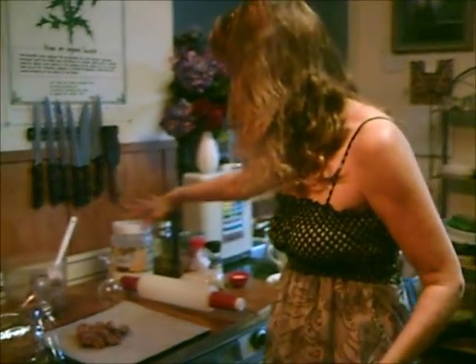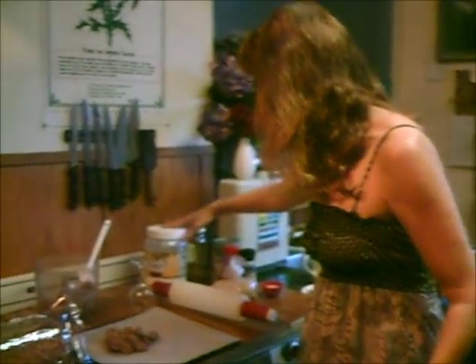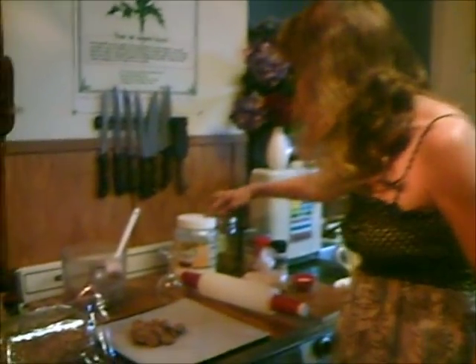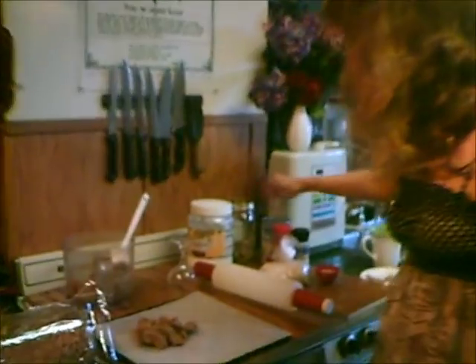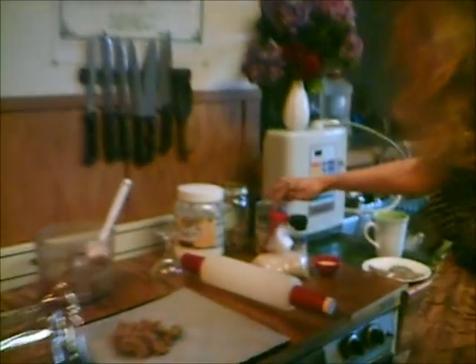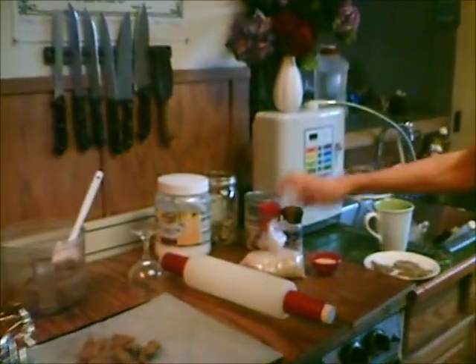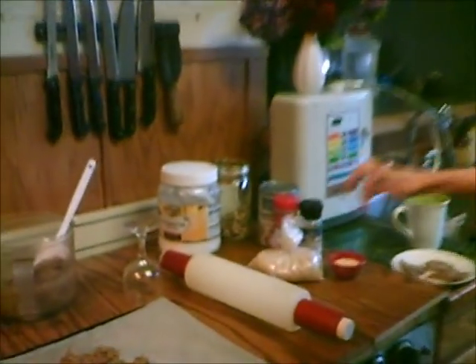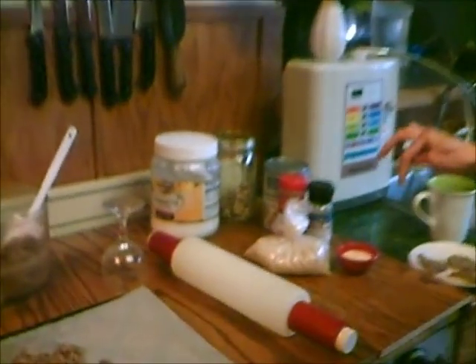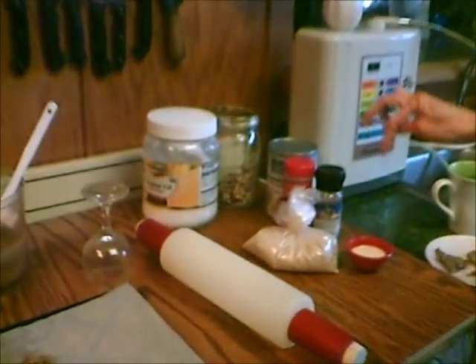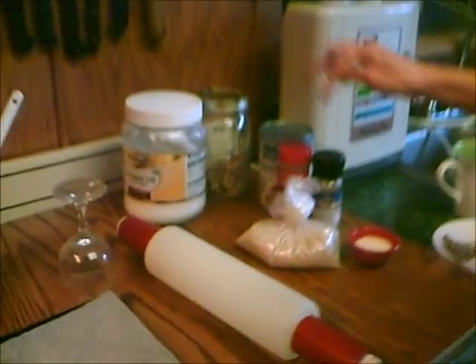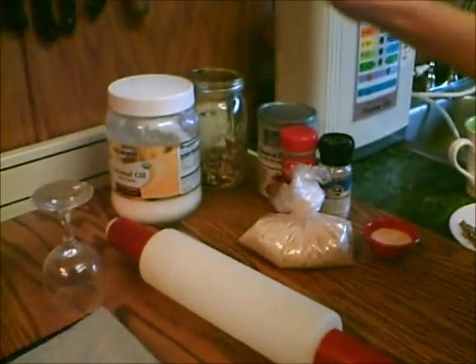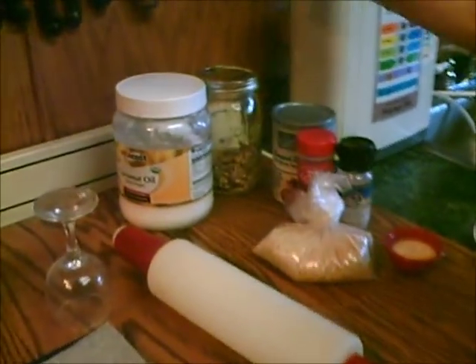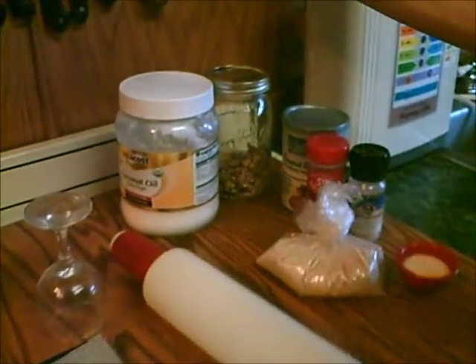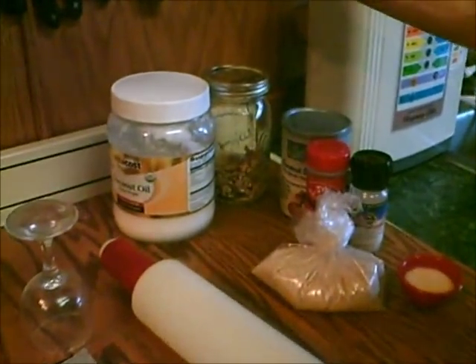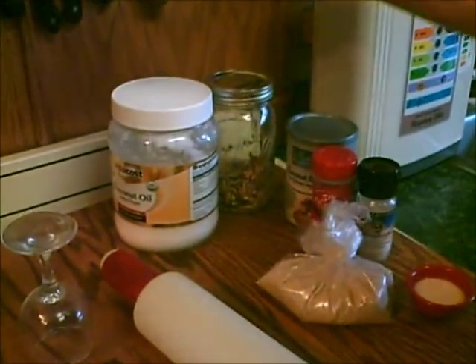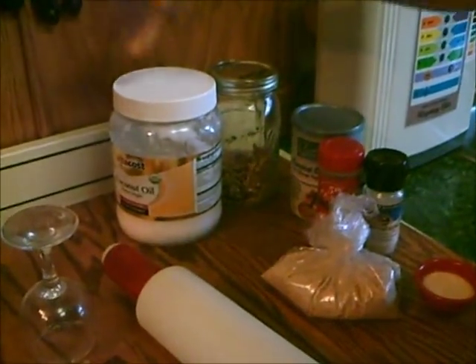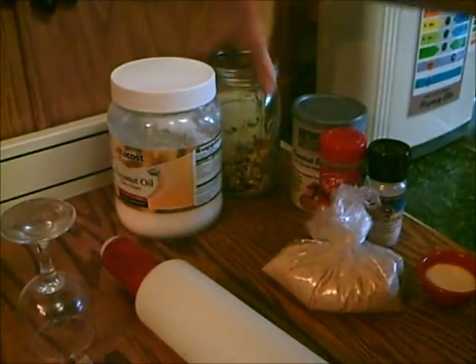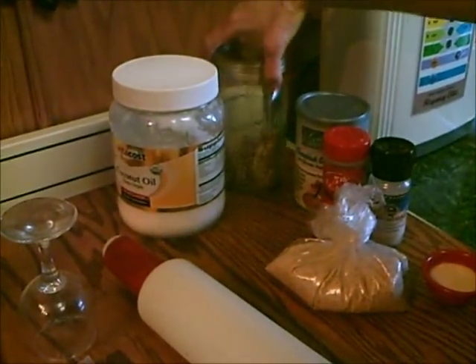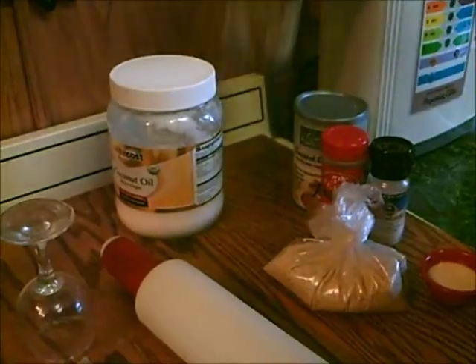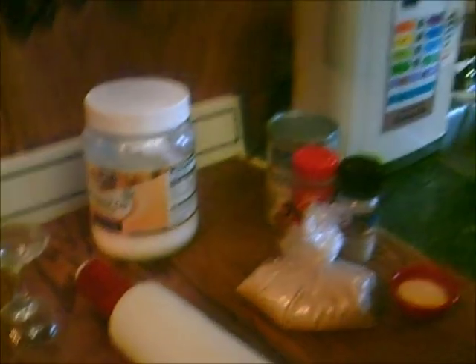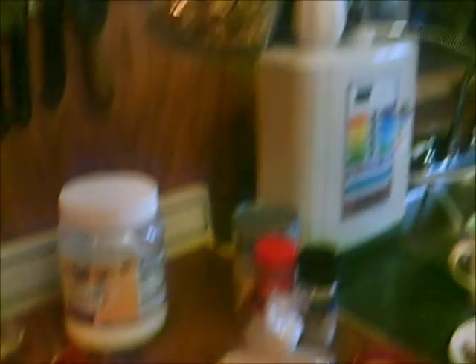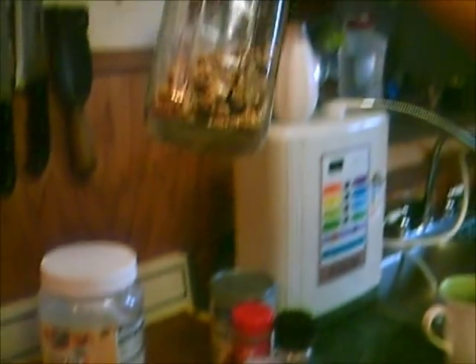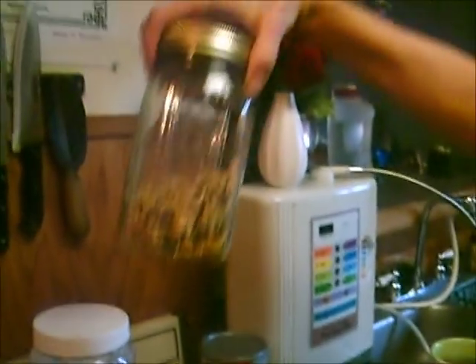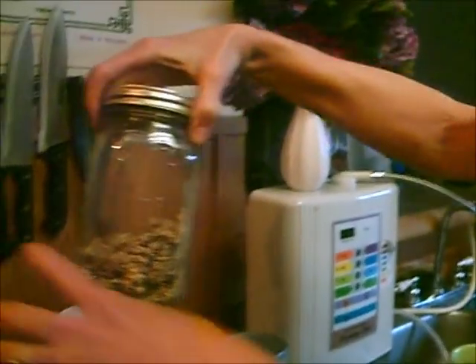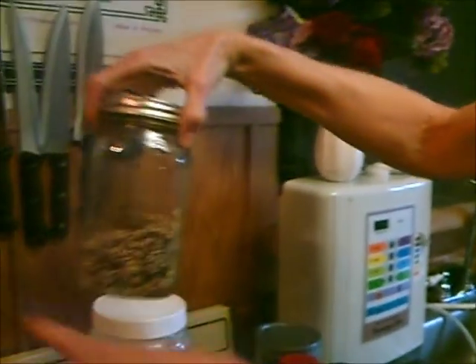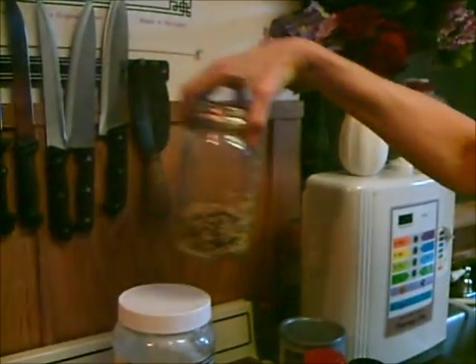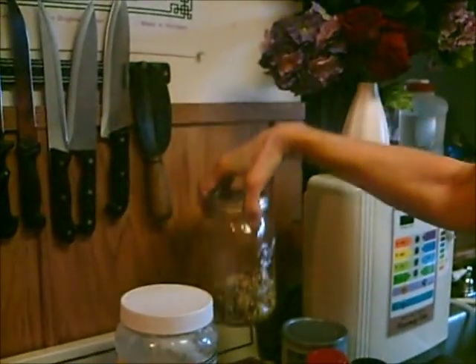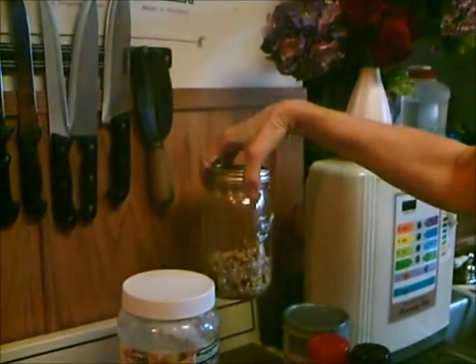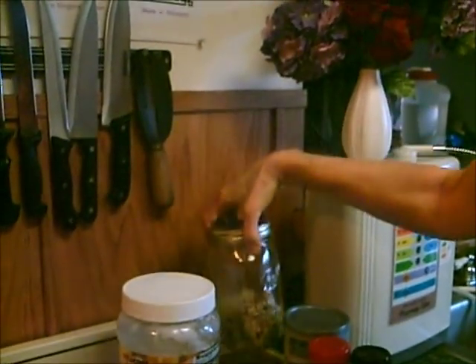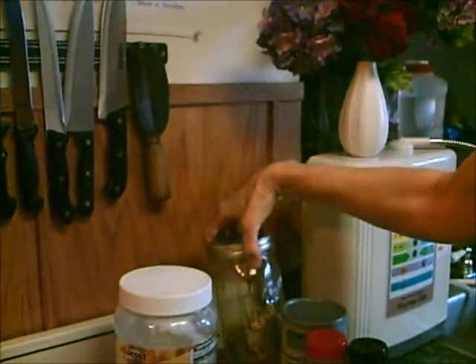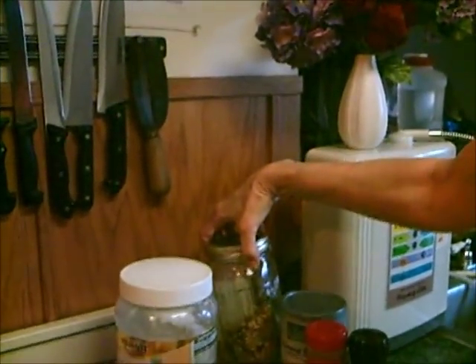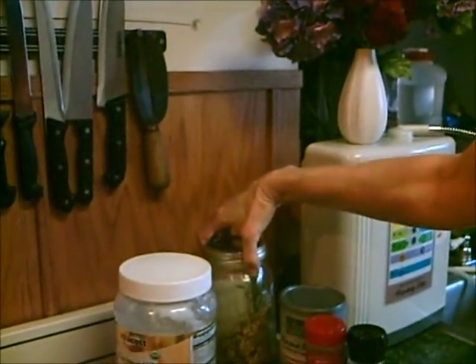You put just six — actually seven ingredients in the food processor. It was a cup of almond and oats, which you just put in there and grind up a little bit.